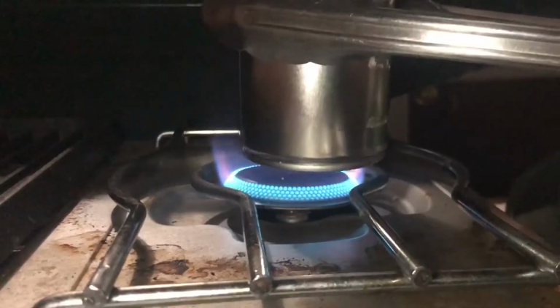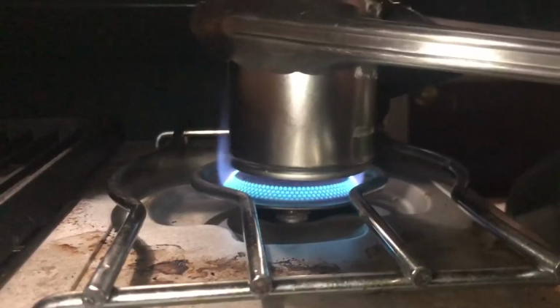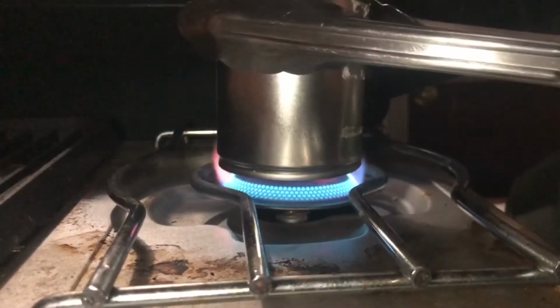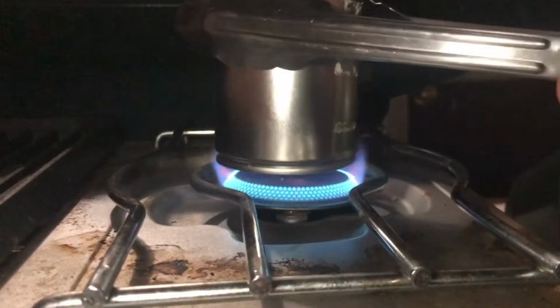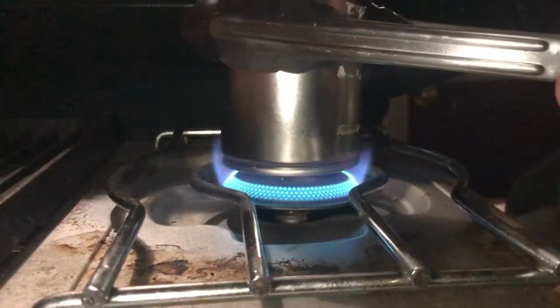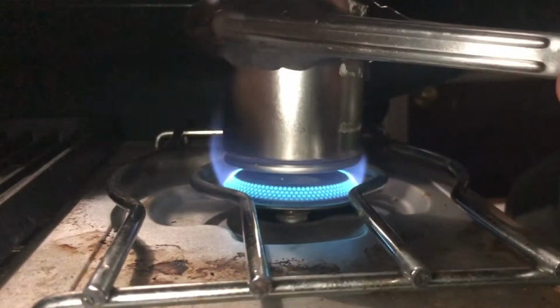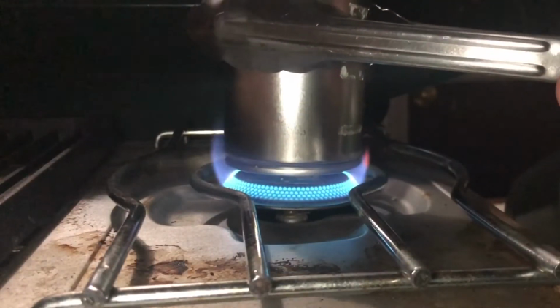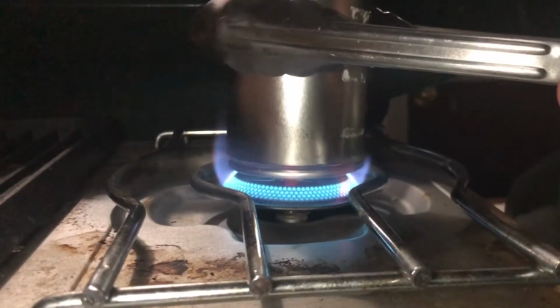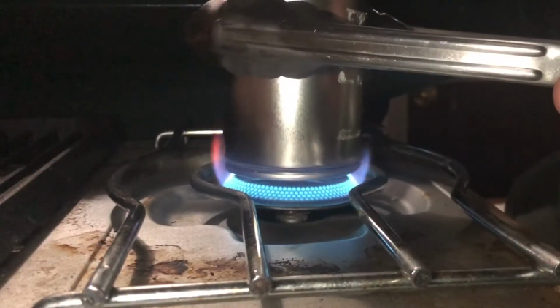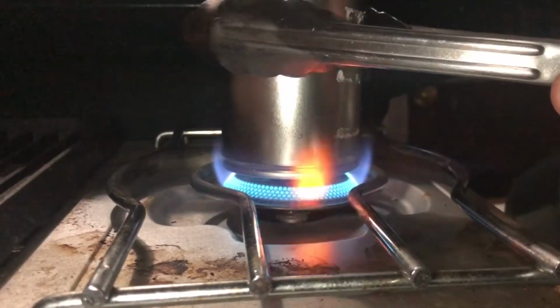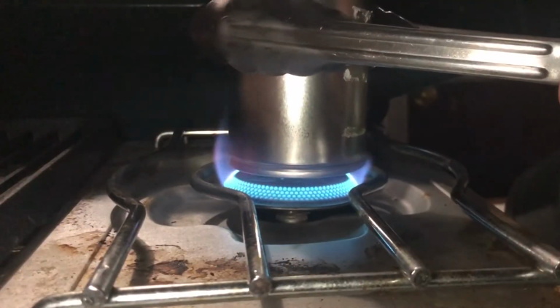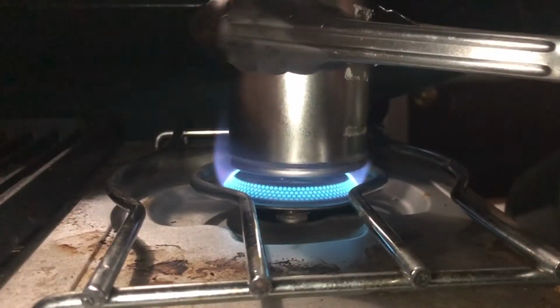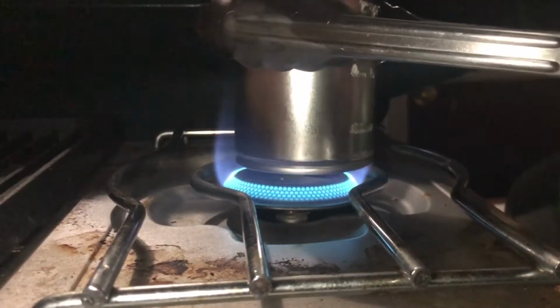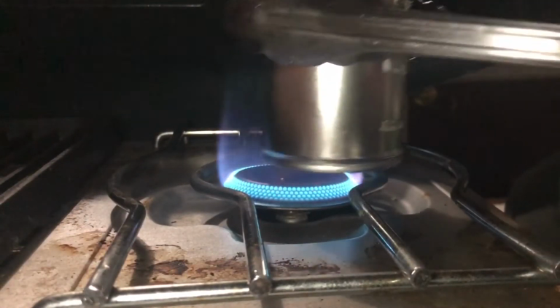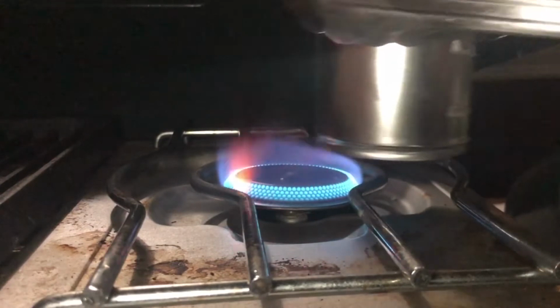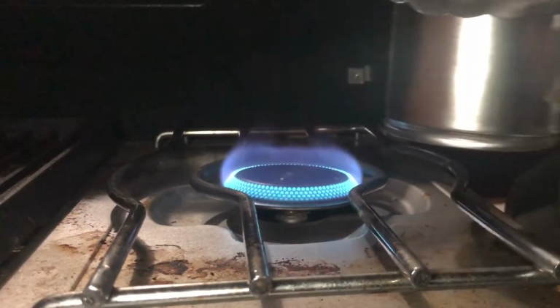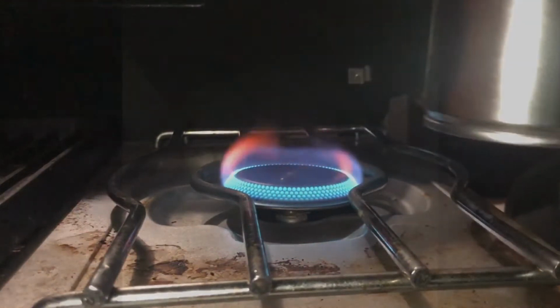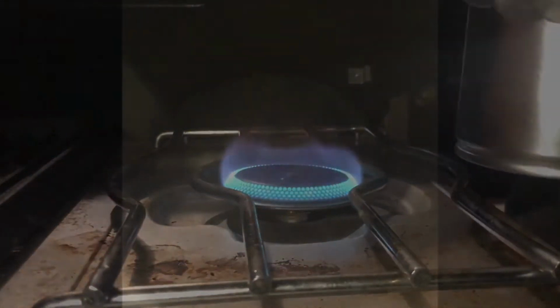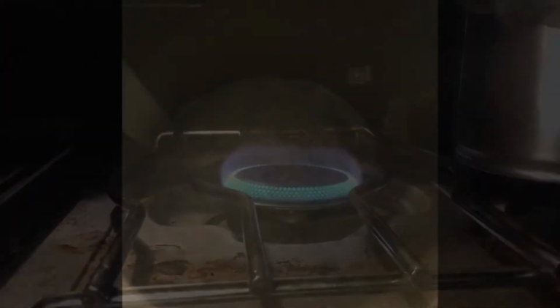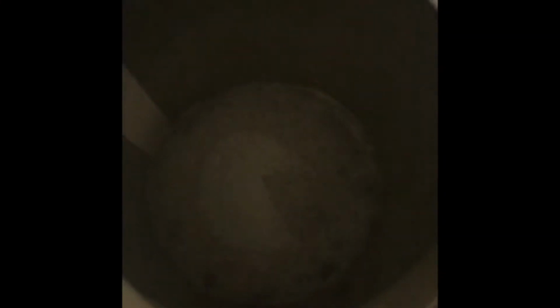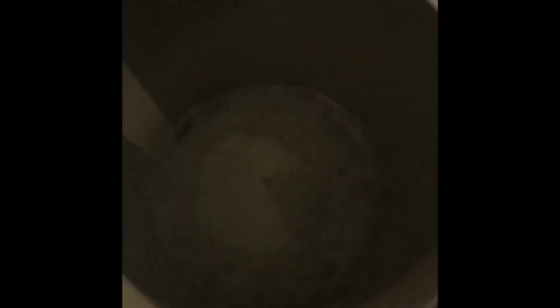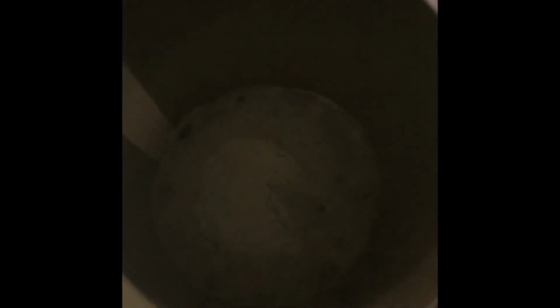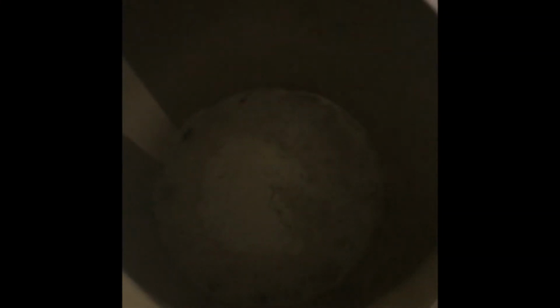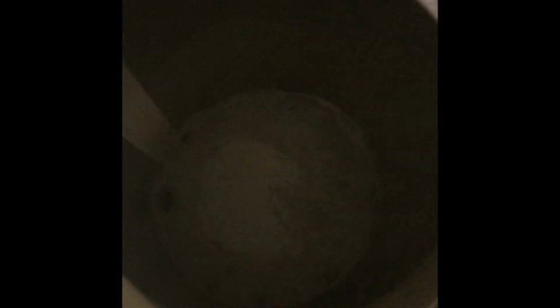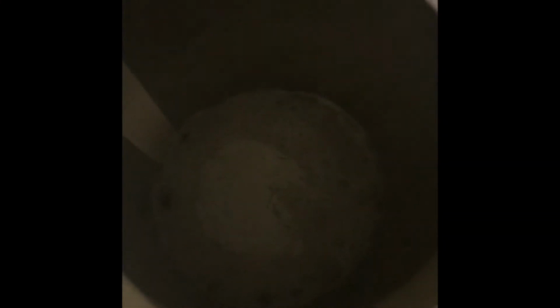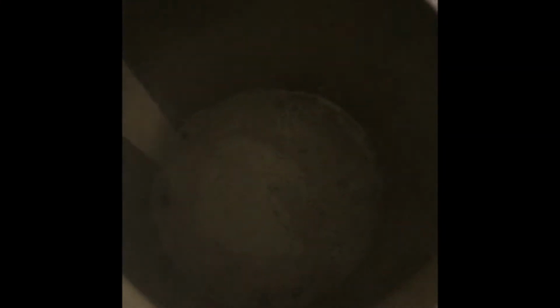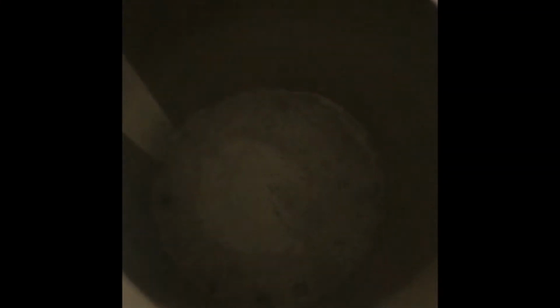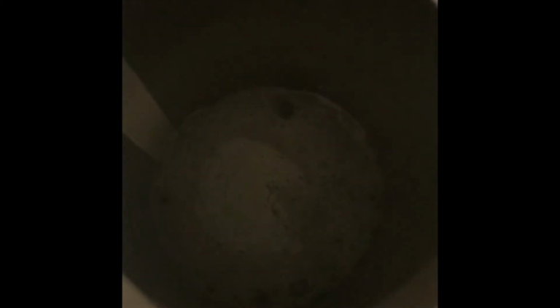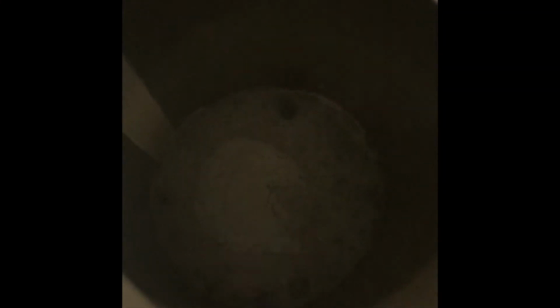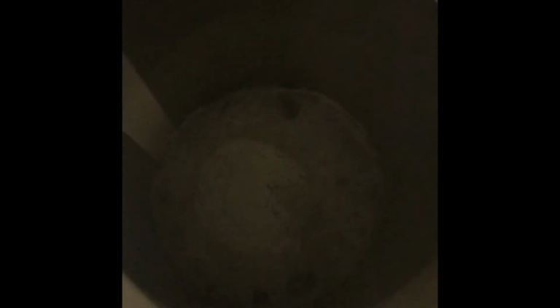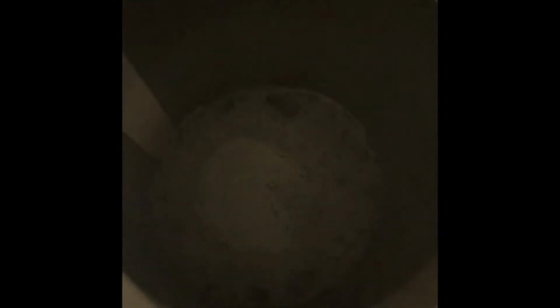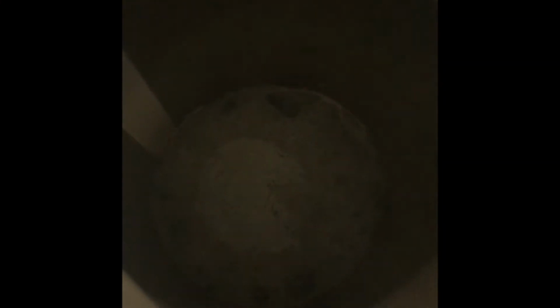Essentially in this reaction we're decomposing the urea into cyanic acid, which reacts with the calcium oxide to form our calcium cyanate.